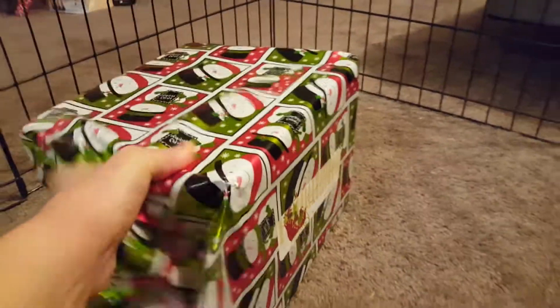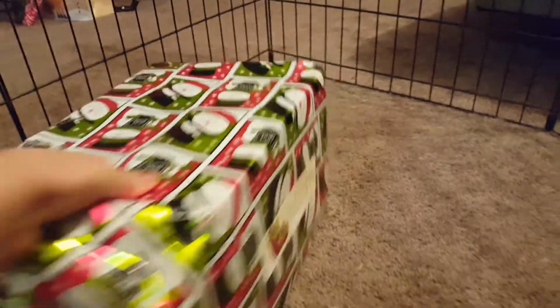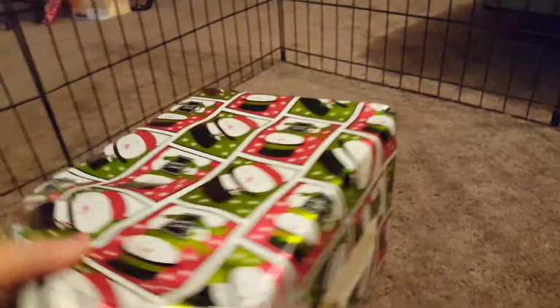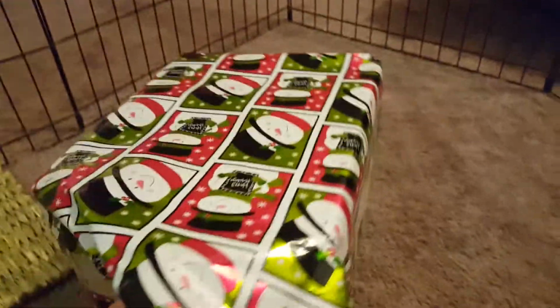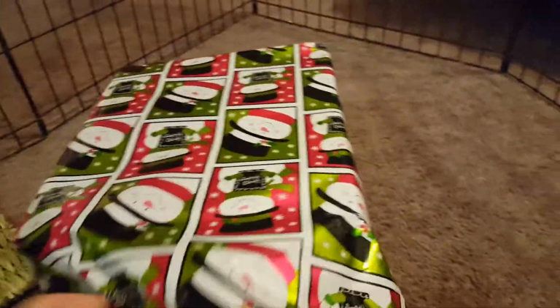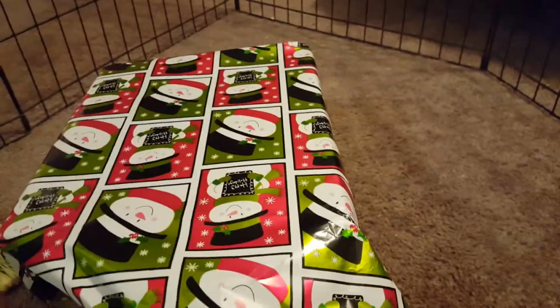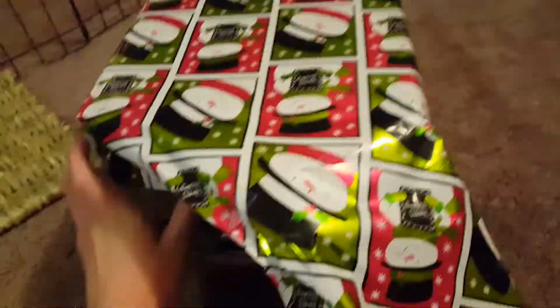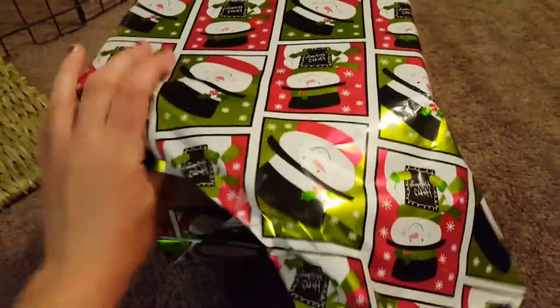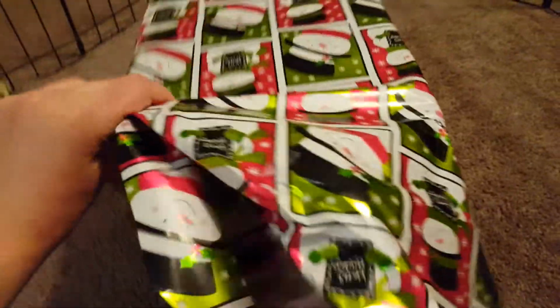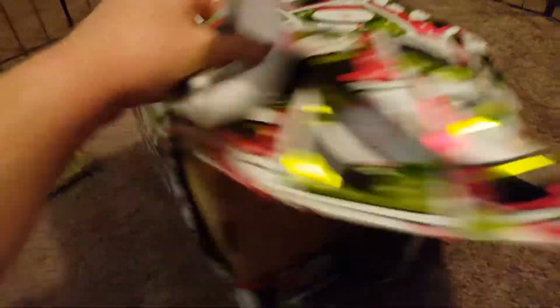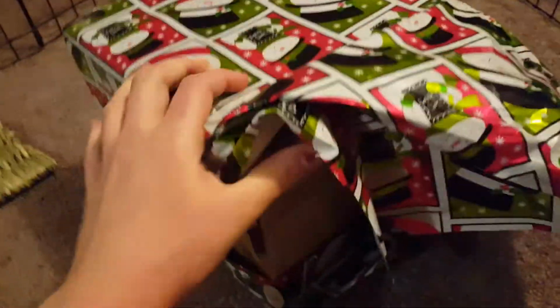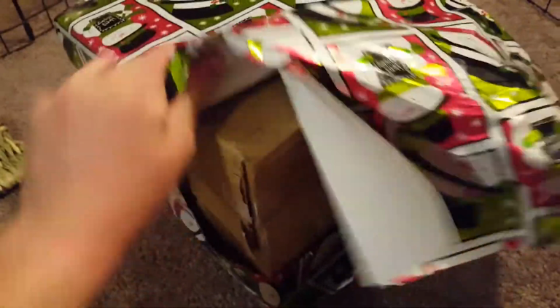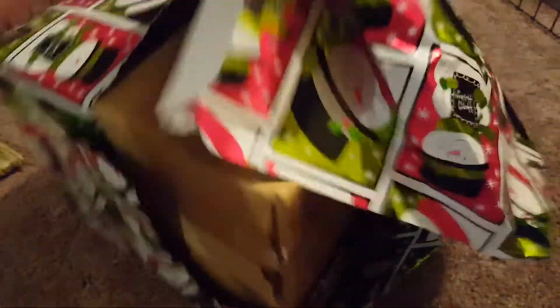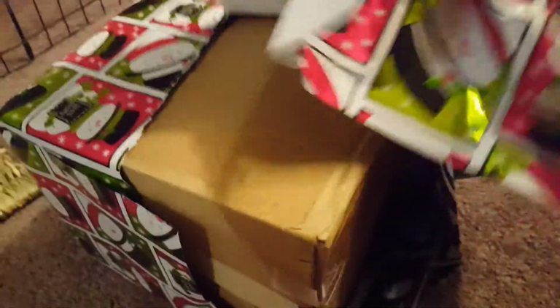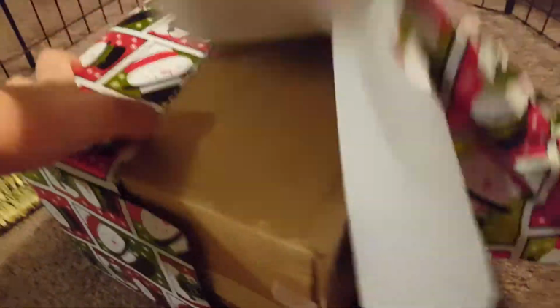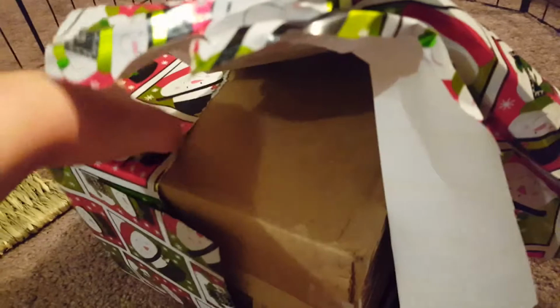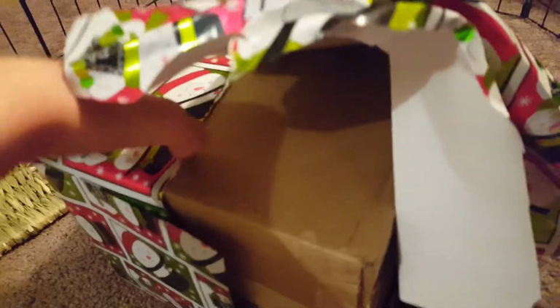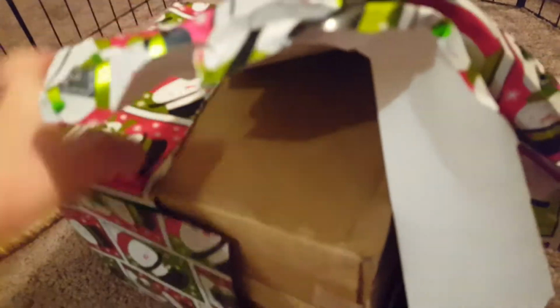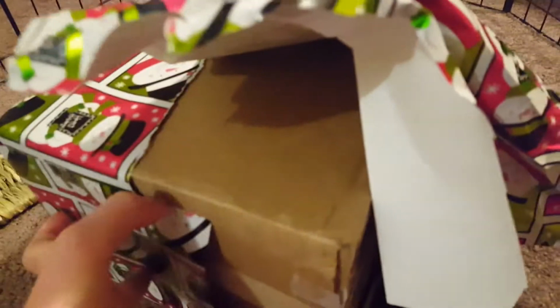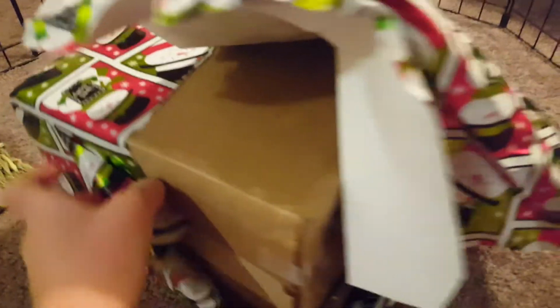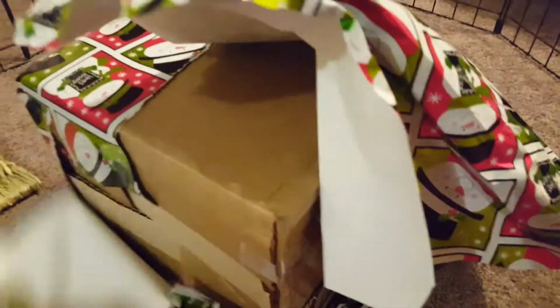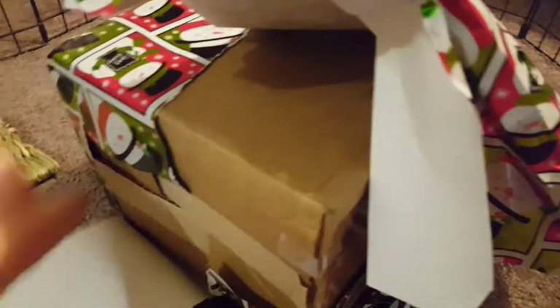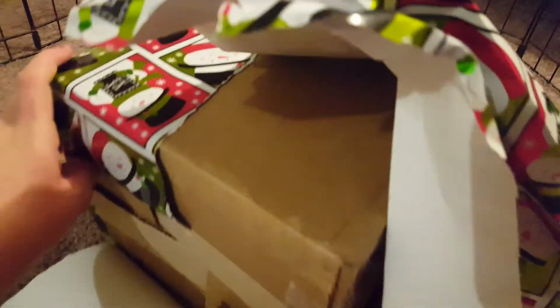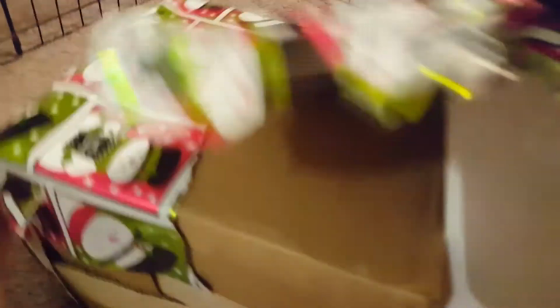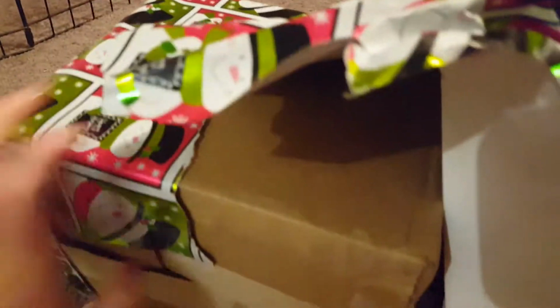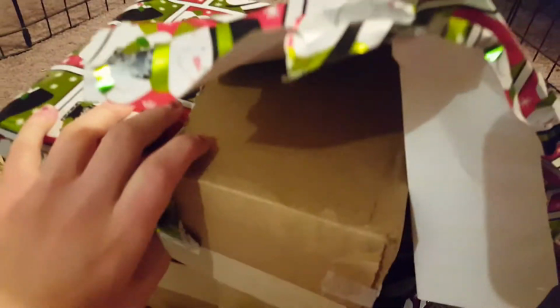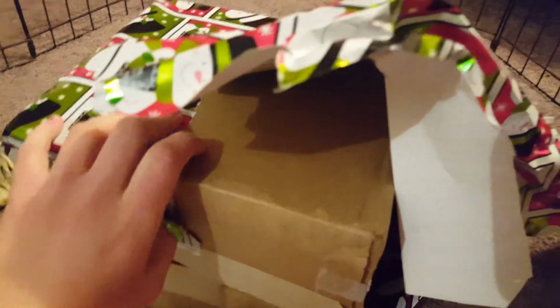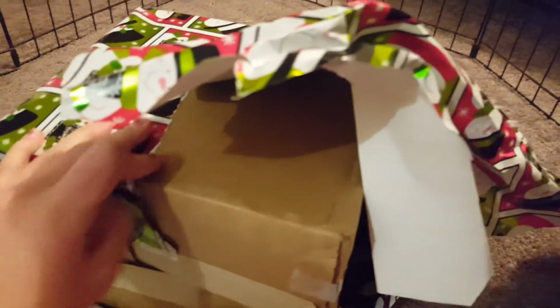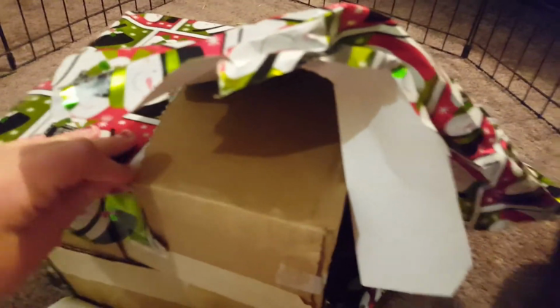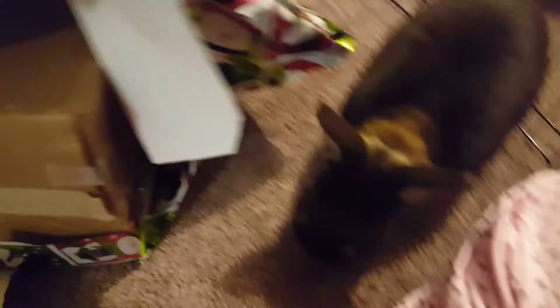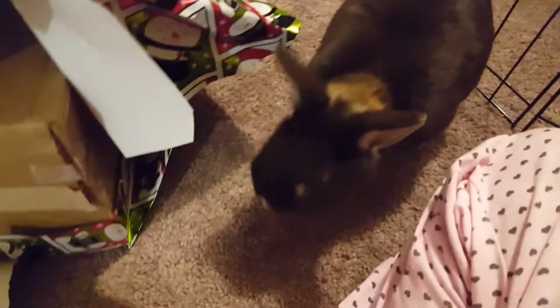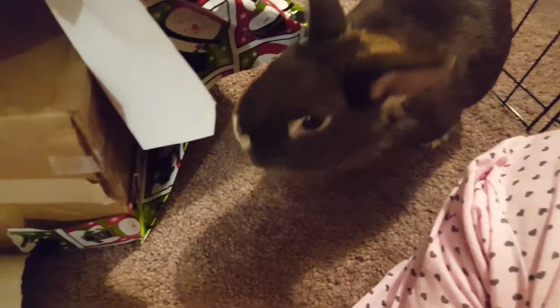This is their Secret Santa gift from Bun Space from this year and I haven't opened it yet. I just wrapped it up. It'll be a surprise to me too what's in it.